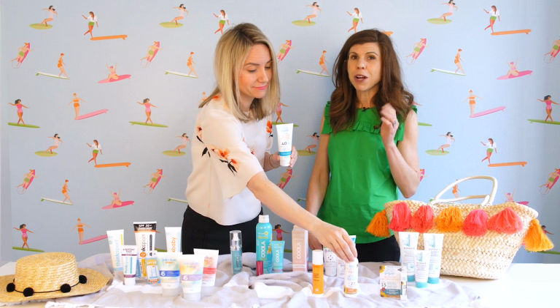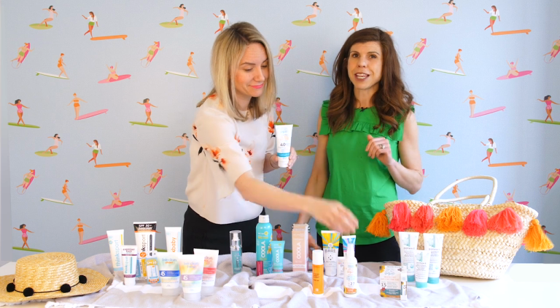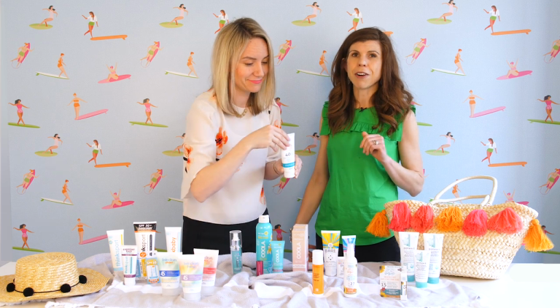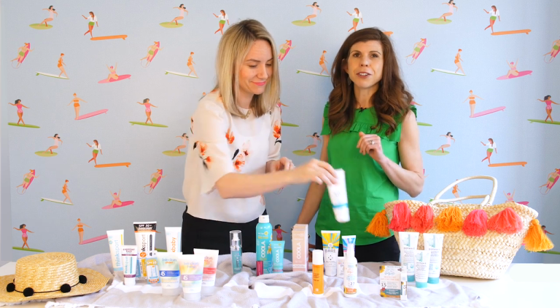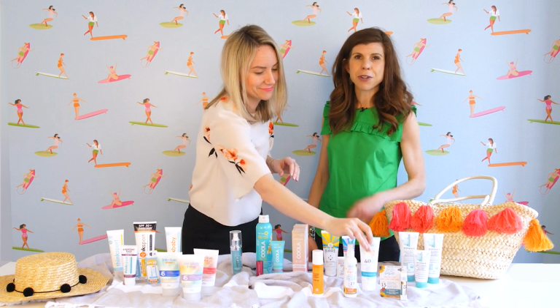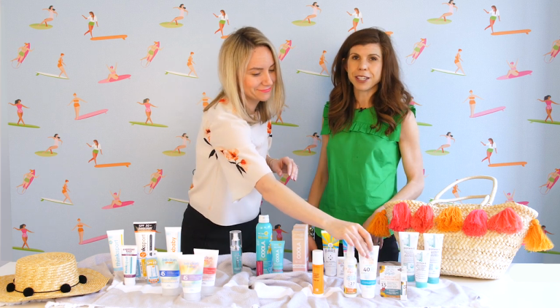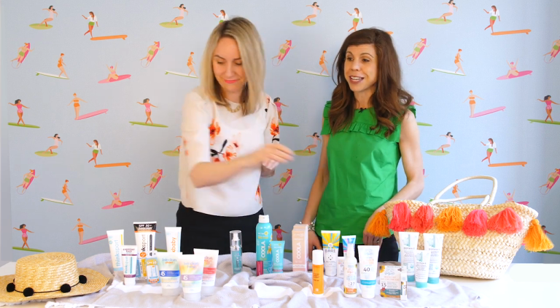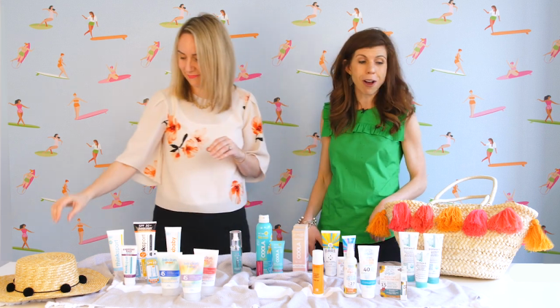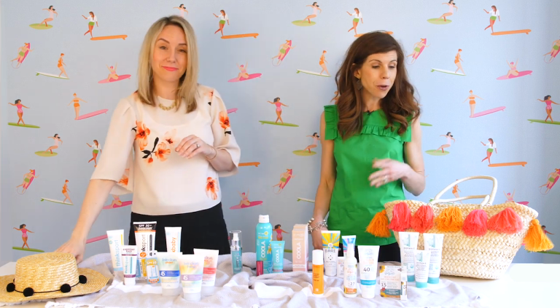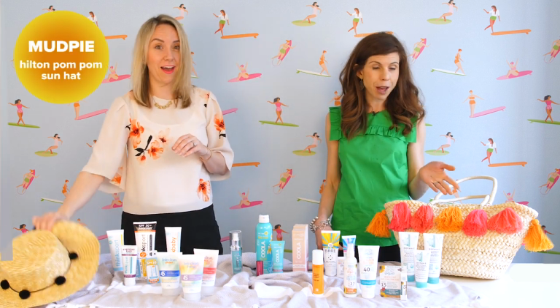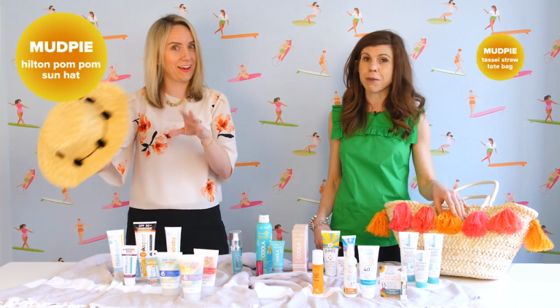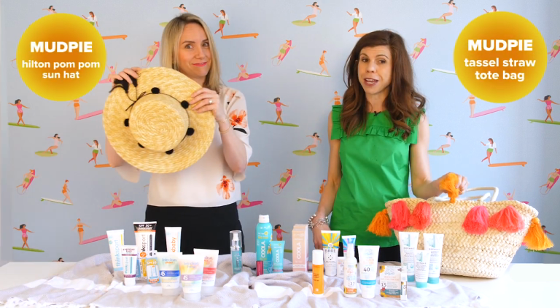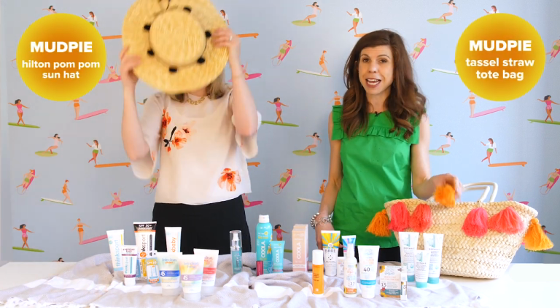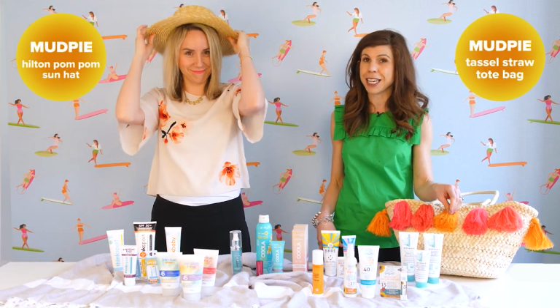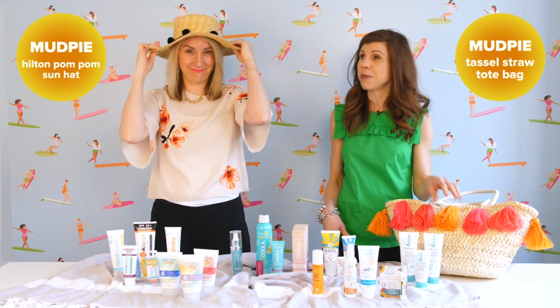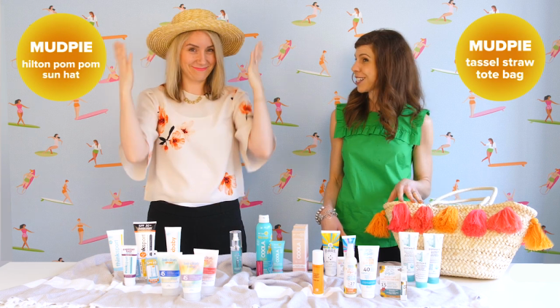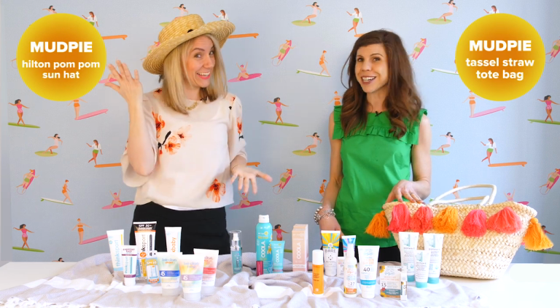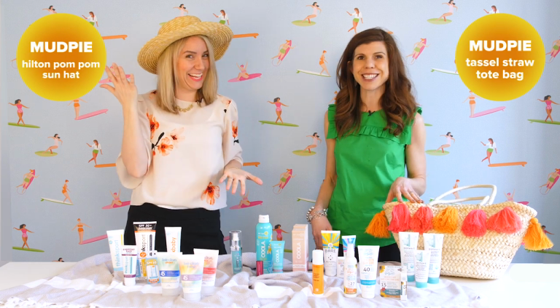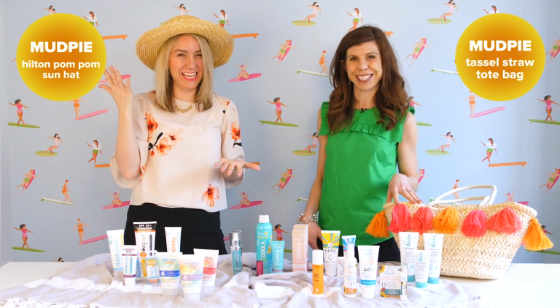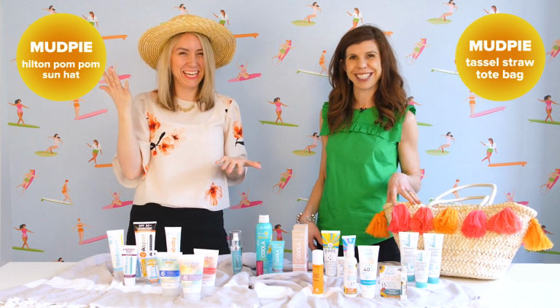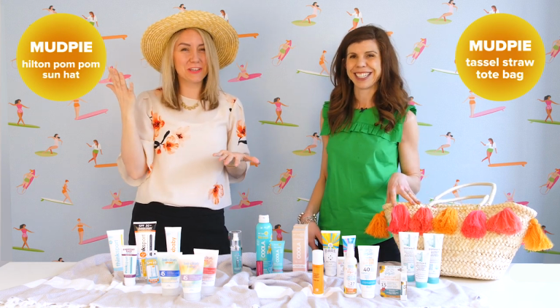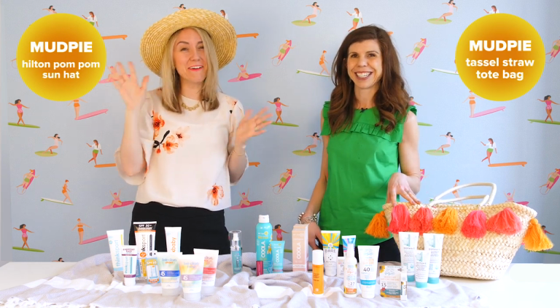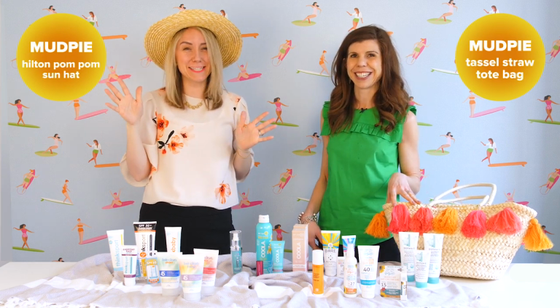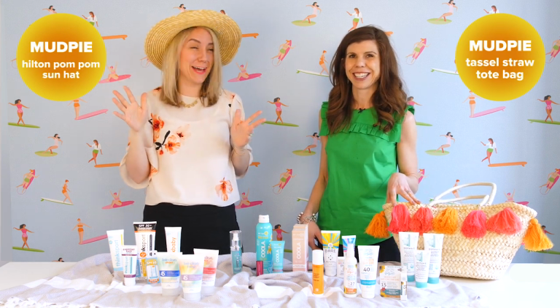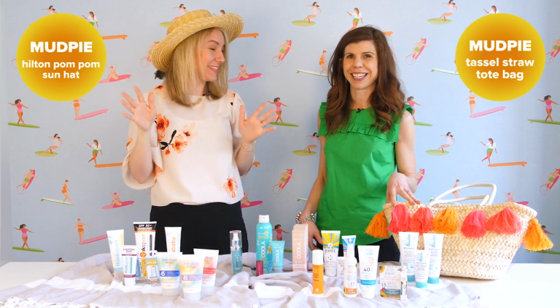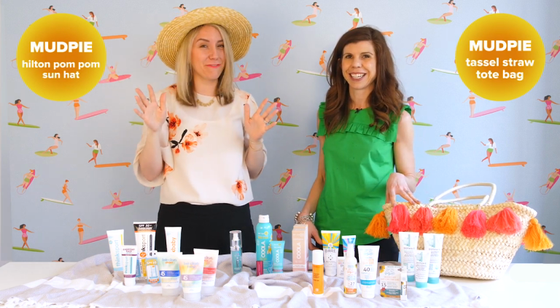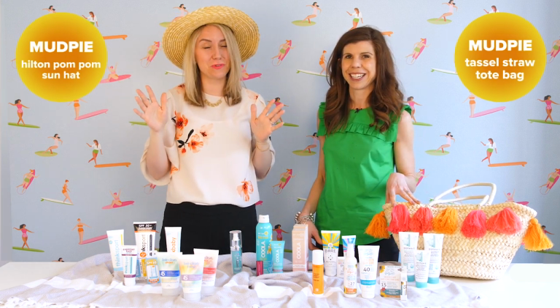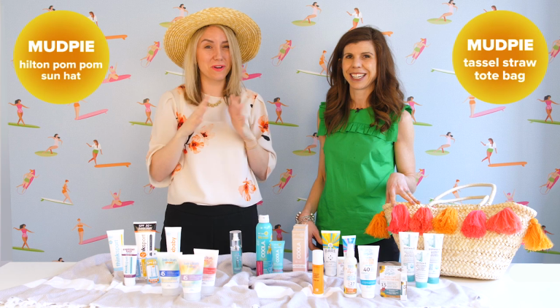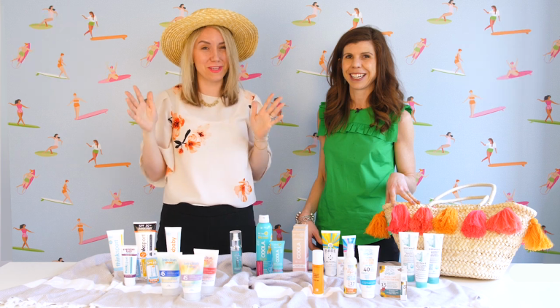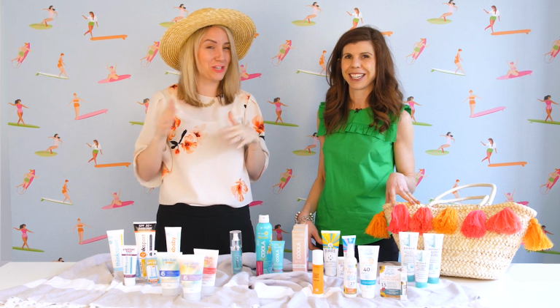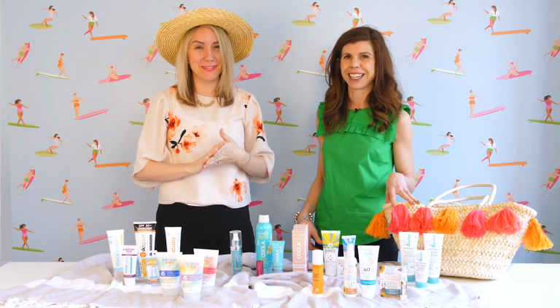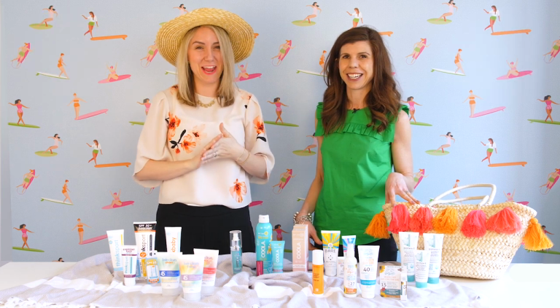Shop well.ca for all of your natural sun care needs. You can also pick up some of our fantastic beach accessories. So go out and get some sun, be safe, and enjoy the wonderful sunscreen shop at well.ca.